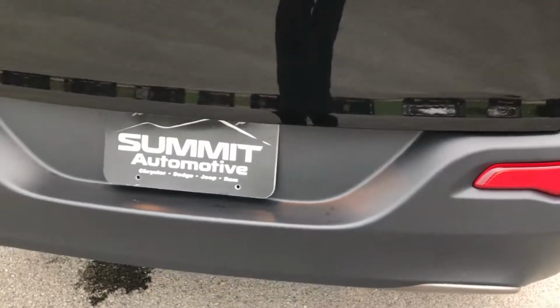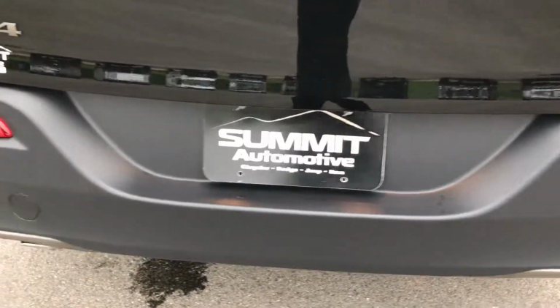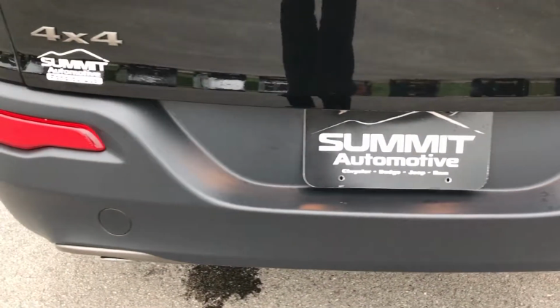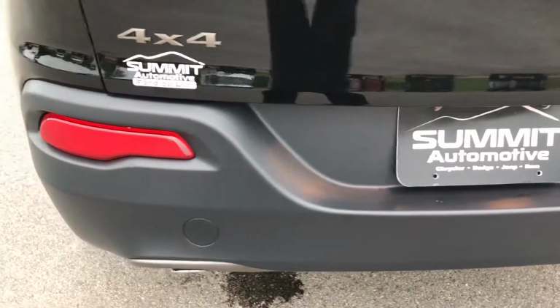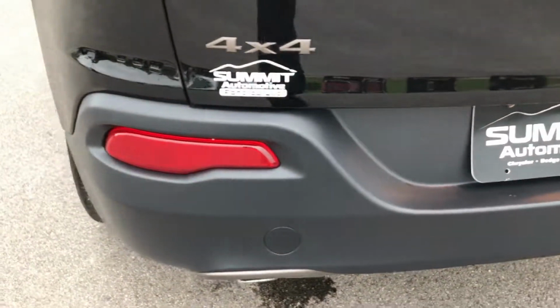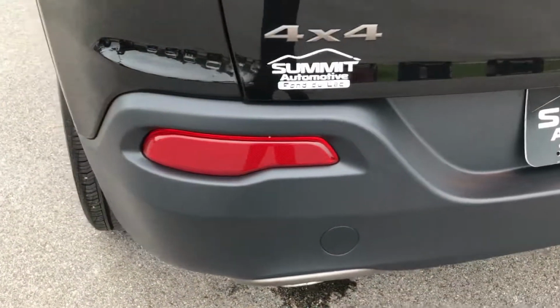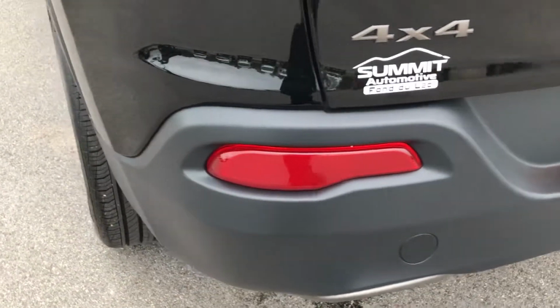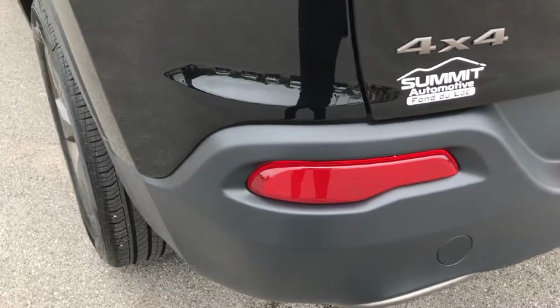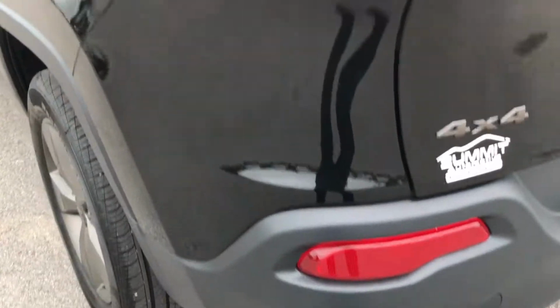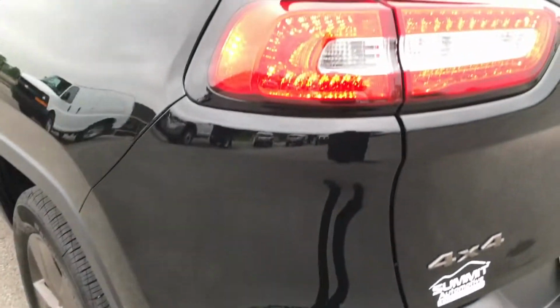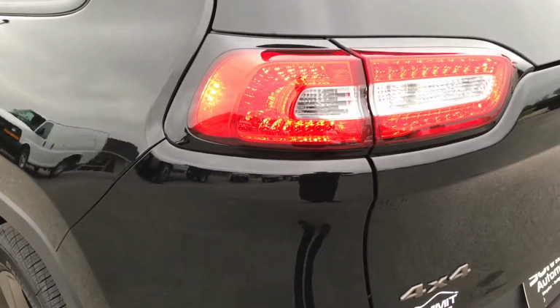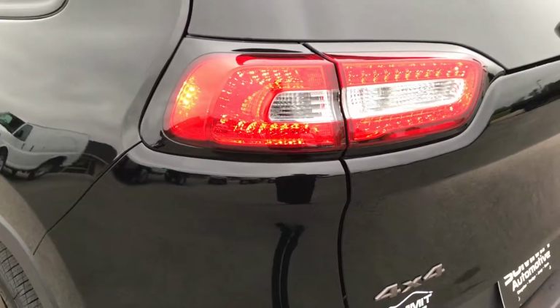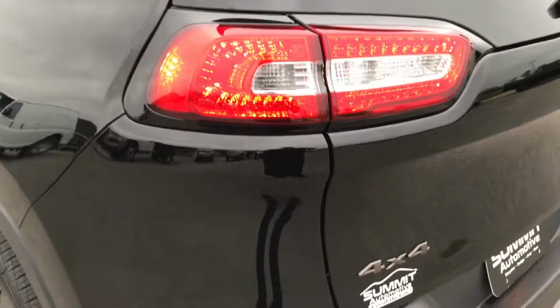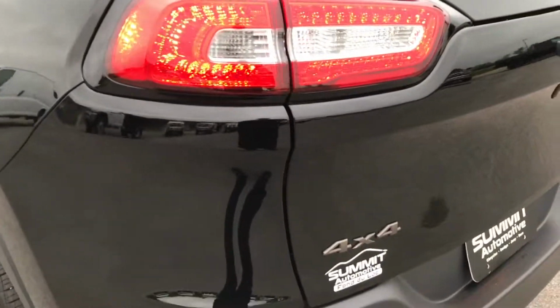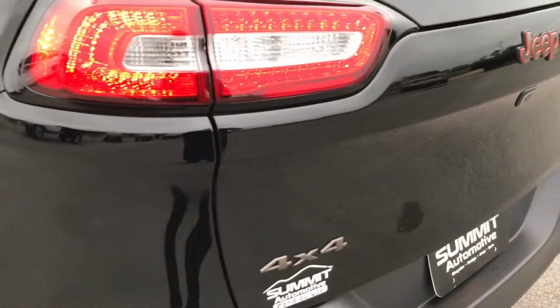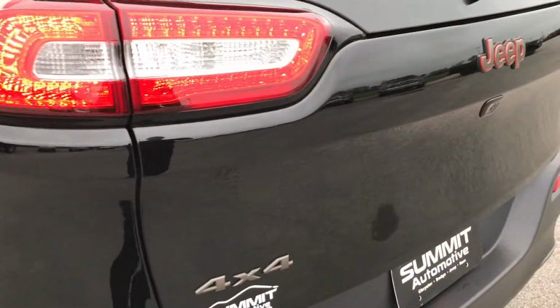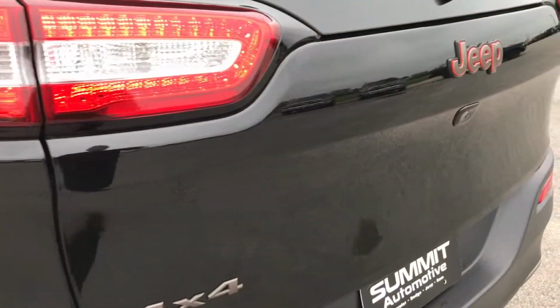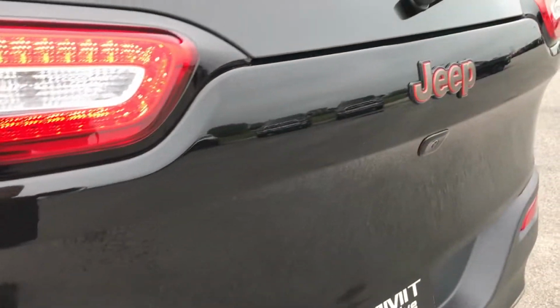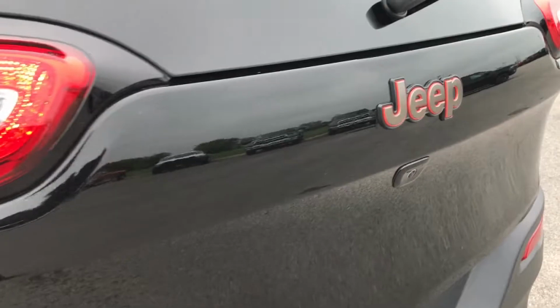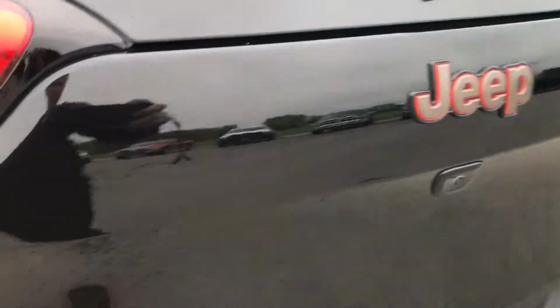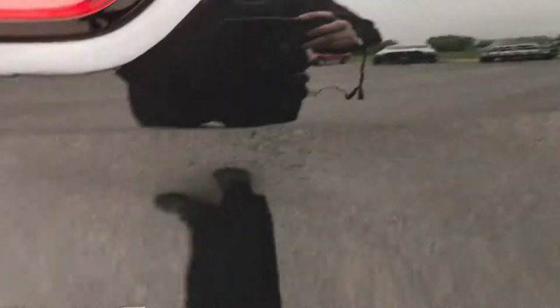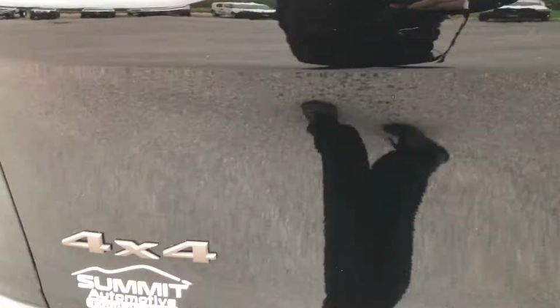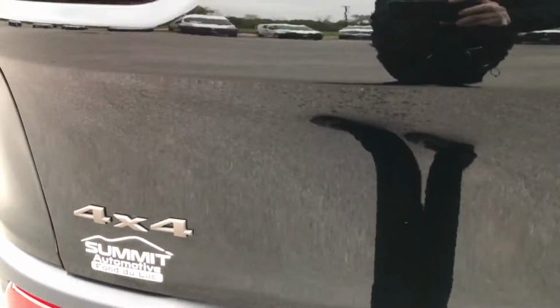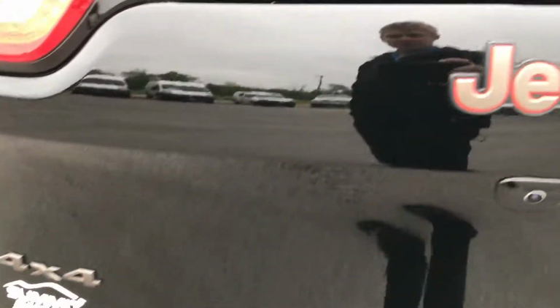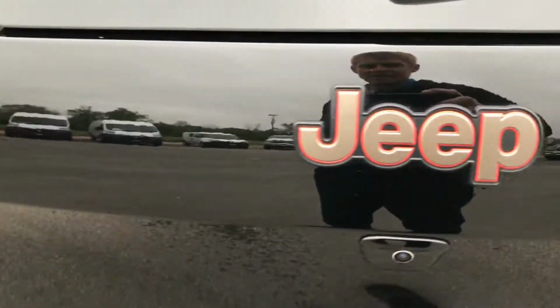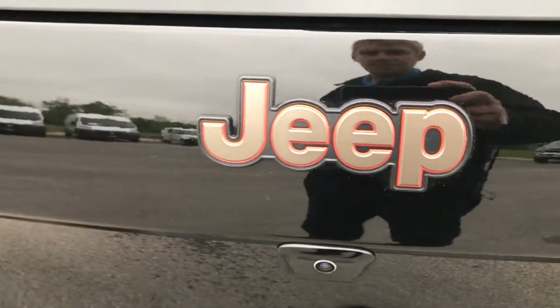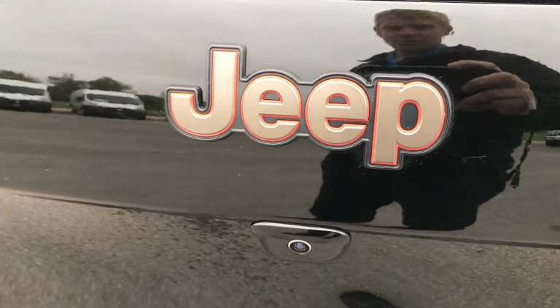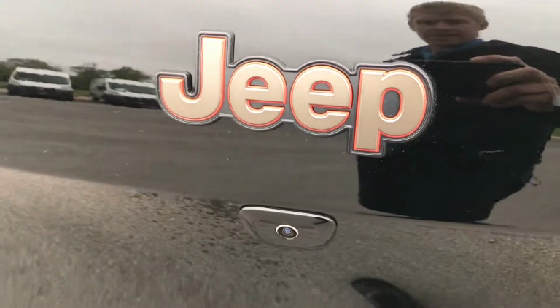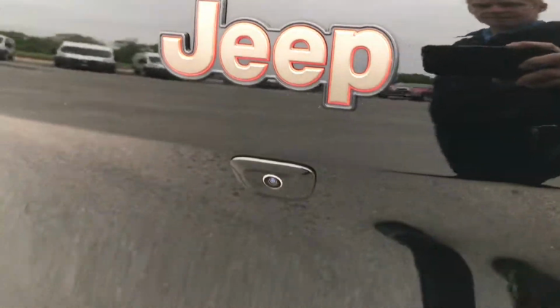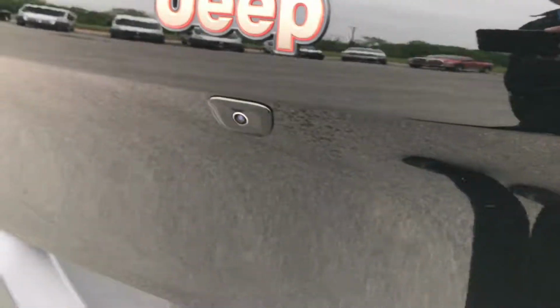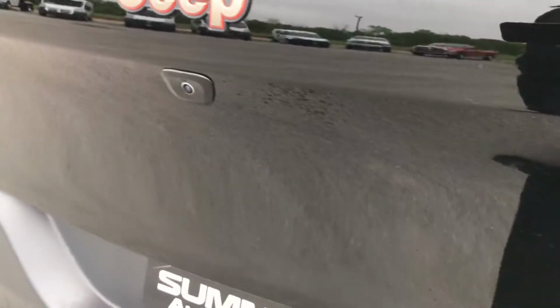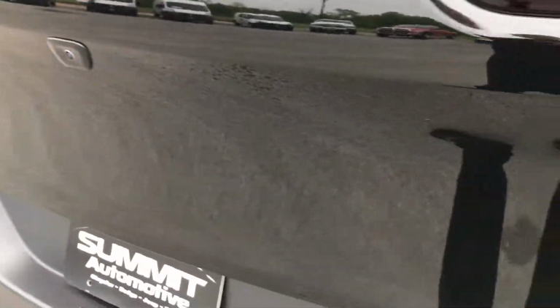The rear bumper is in excellent condition, no scuffs or scrapes on that. You do get the LED taillights. The rear gate is in excellent condition. You get the bronze 4x4, the bronze Jeep with the orange outline, and the backup camera on this one.